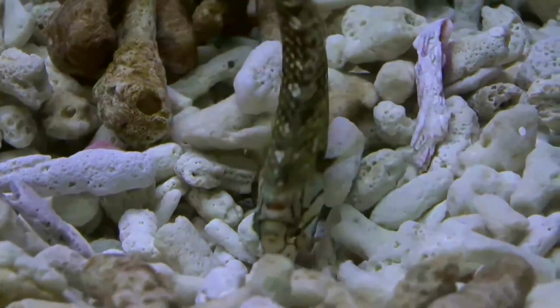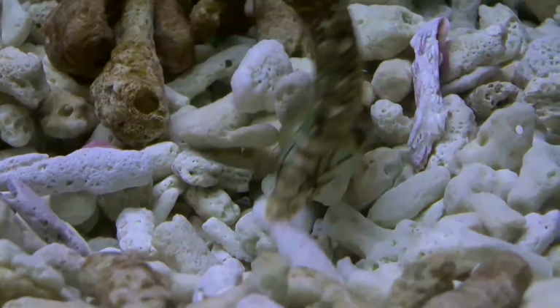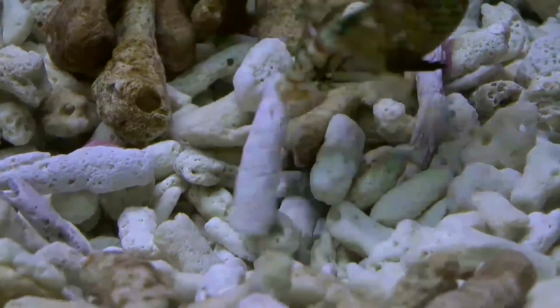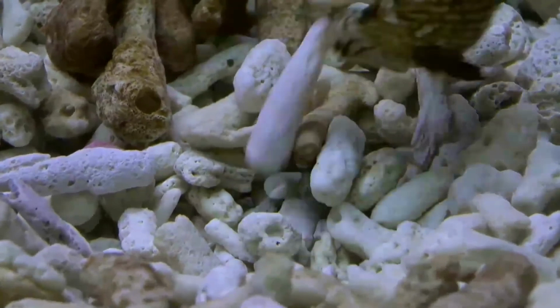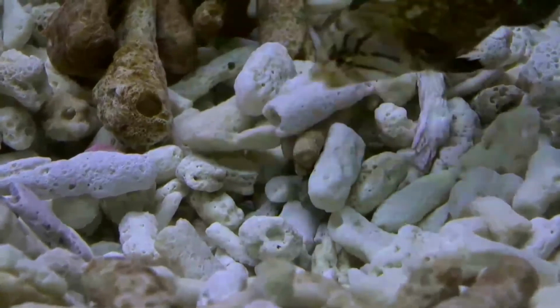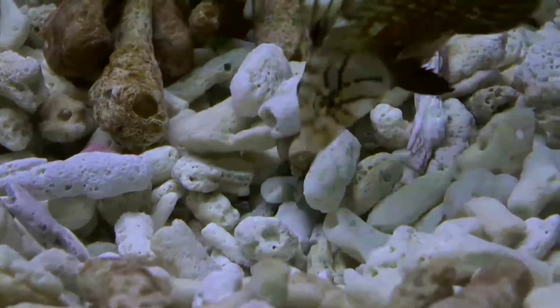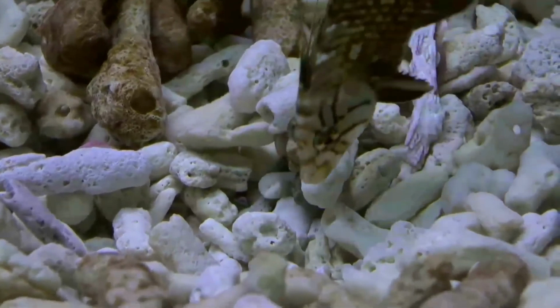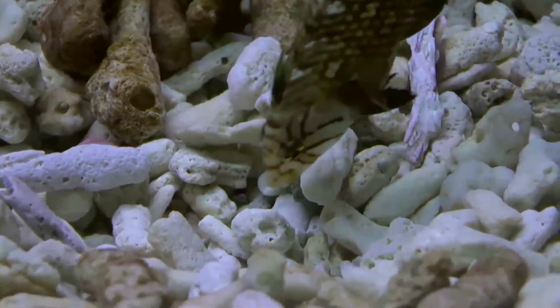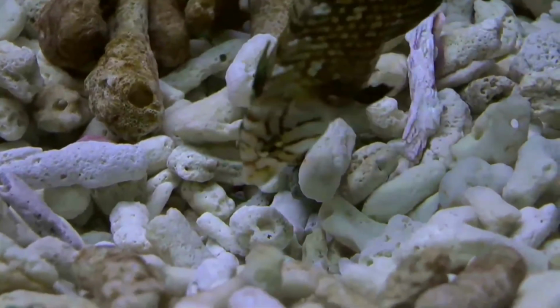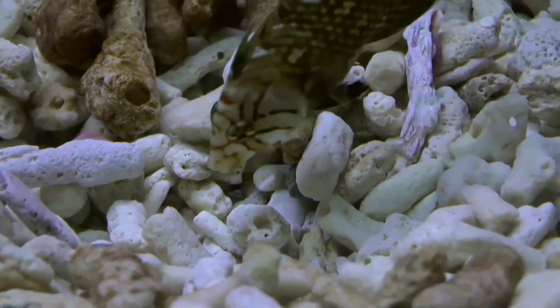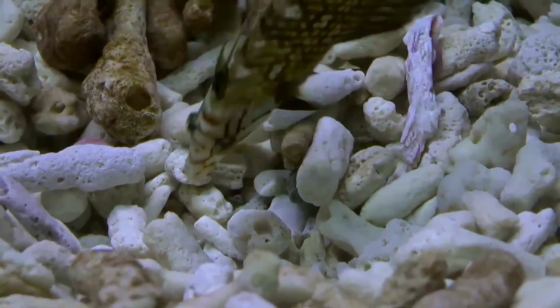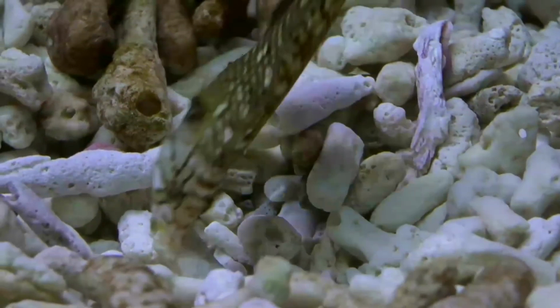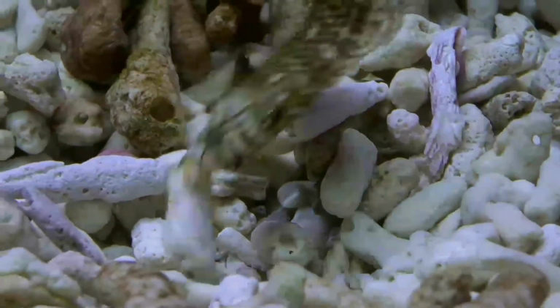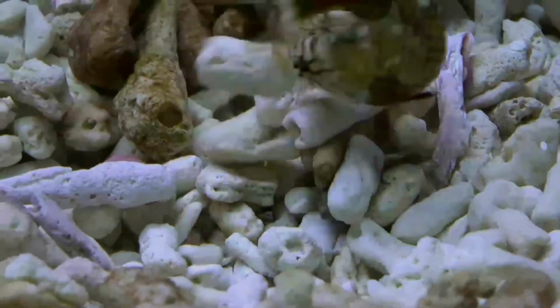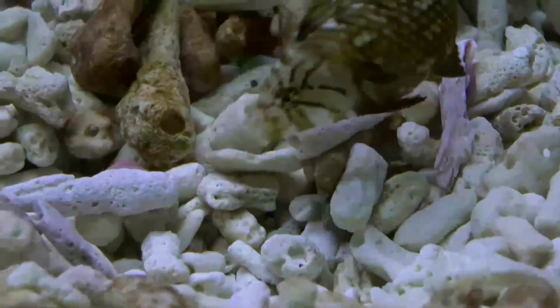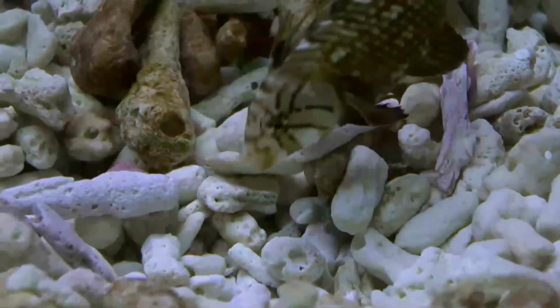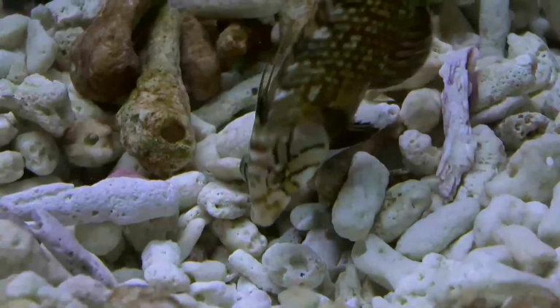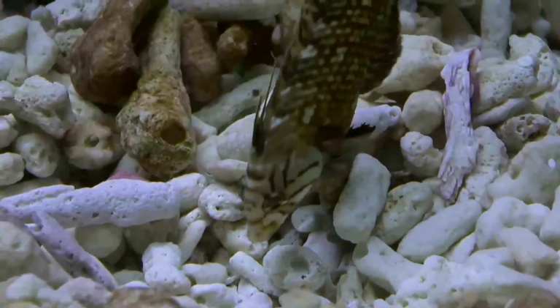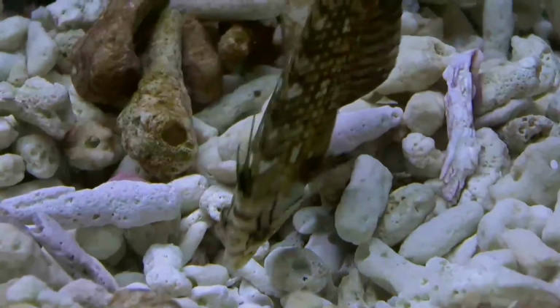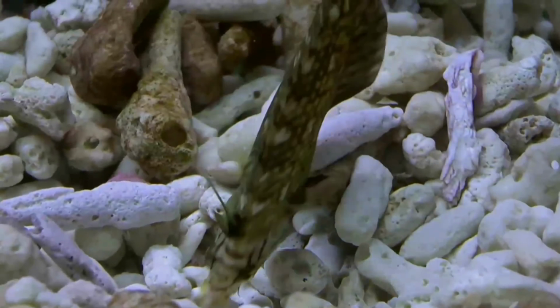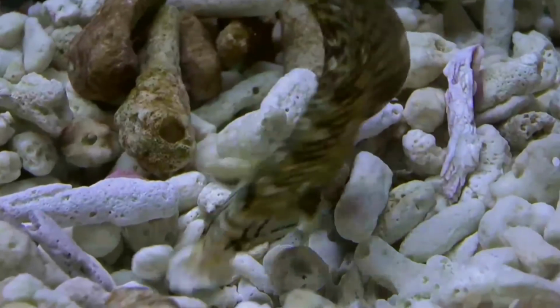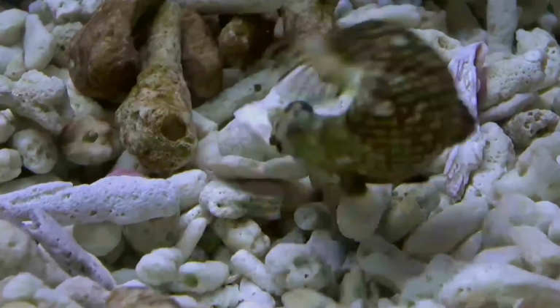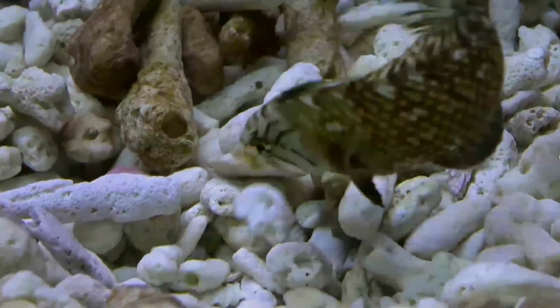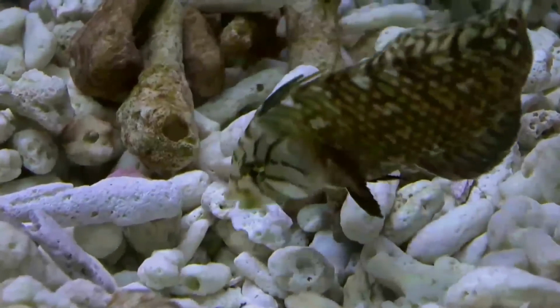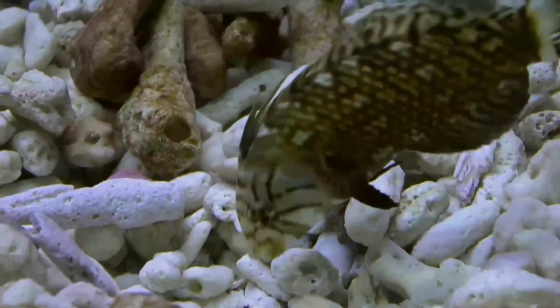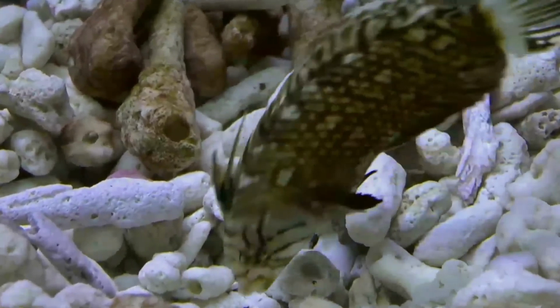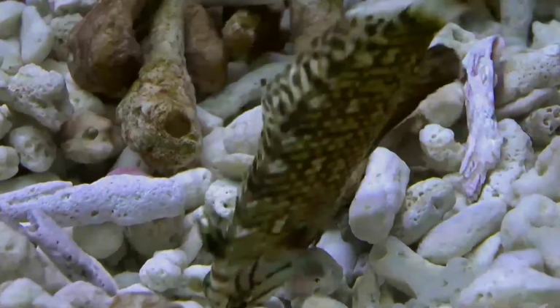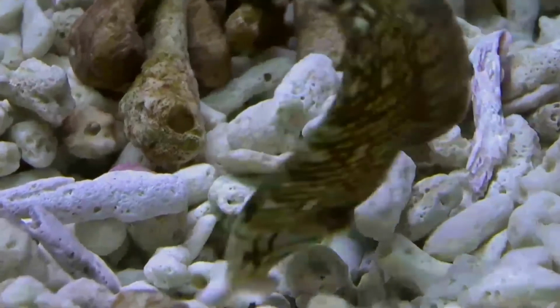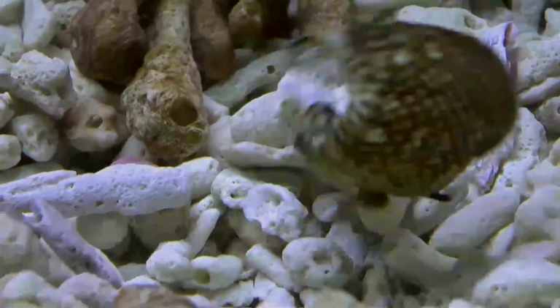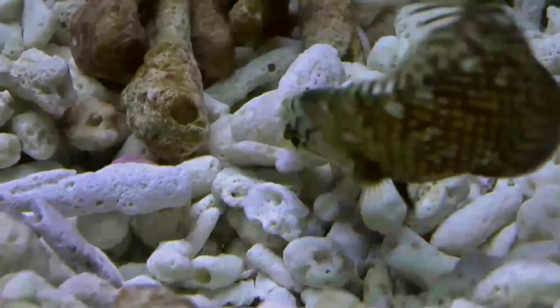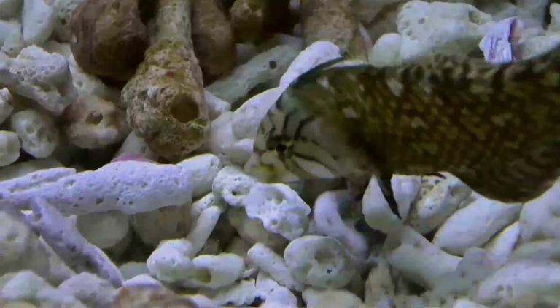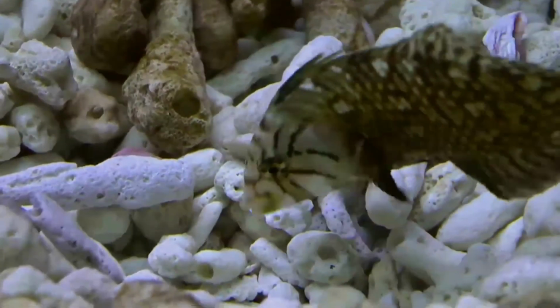The common name, rock mover wrasse, comes from their behavior of upending small stones and reef fragments in search of prey. This species is the only known member of its genus.